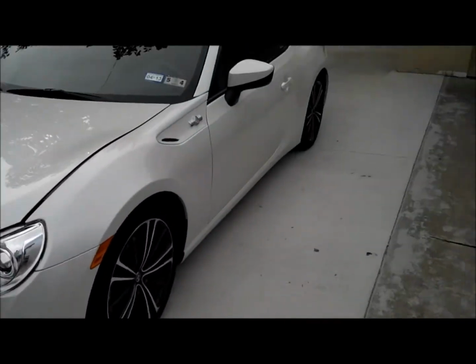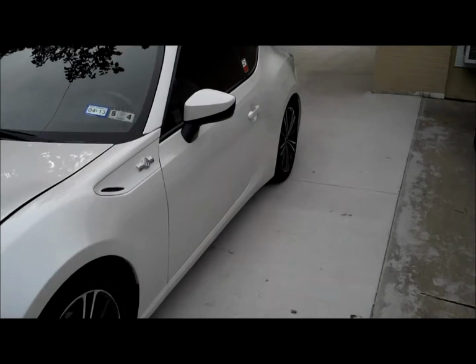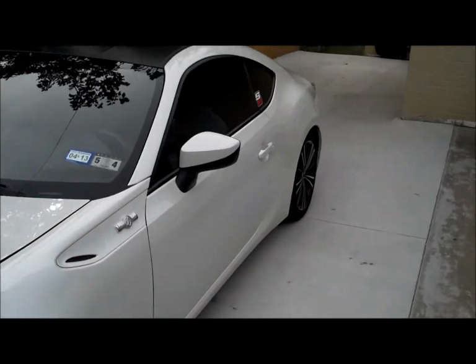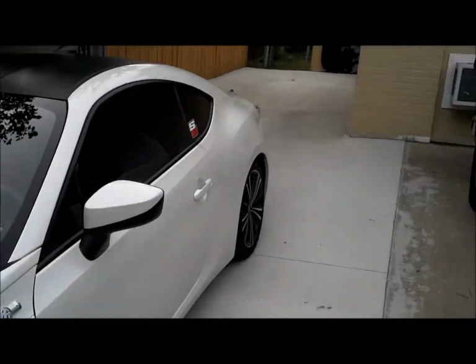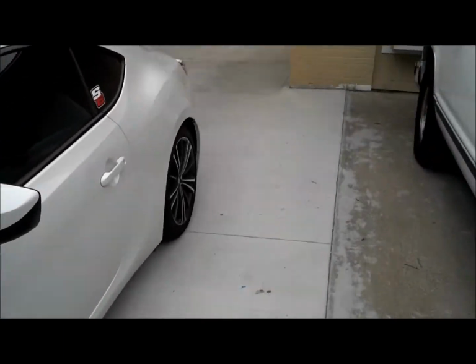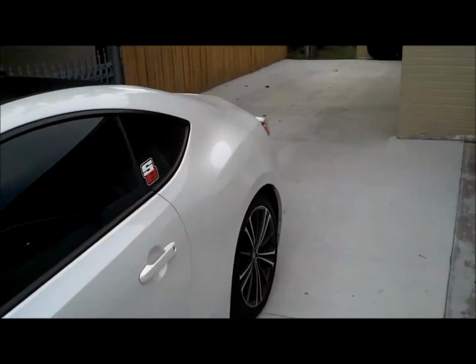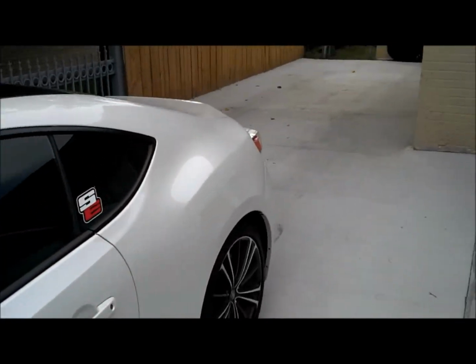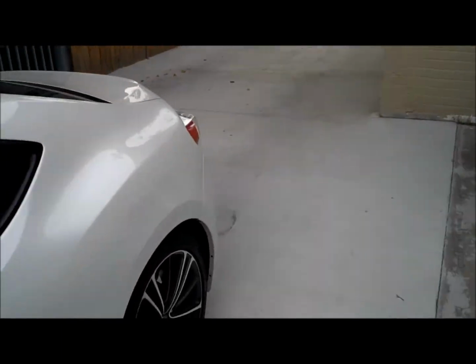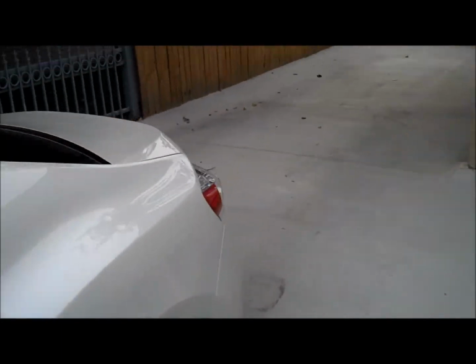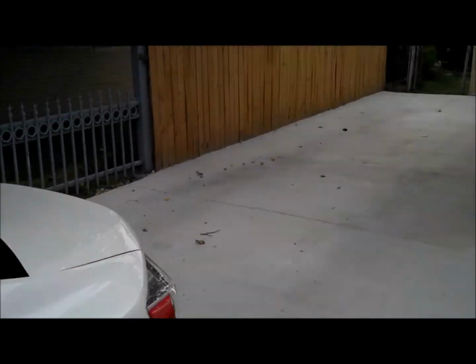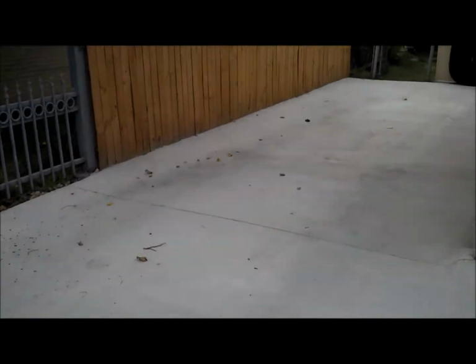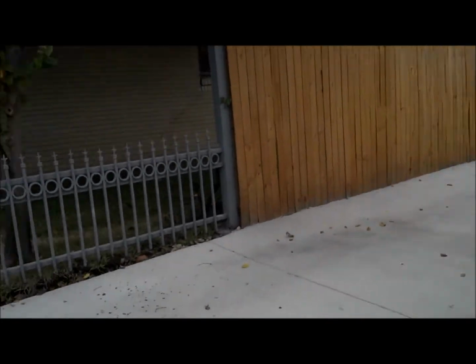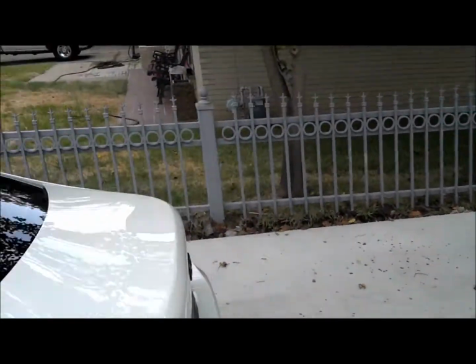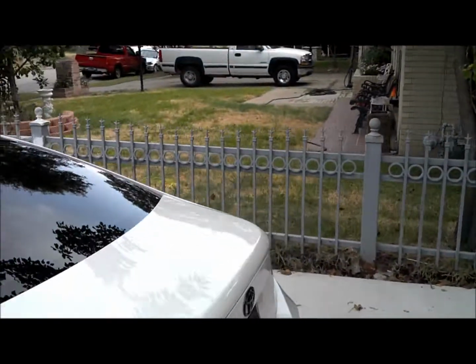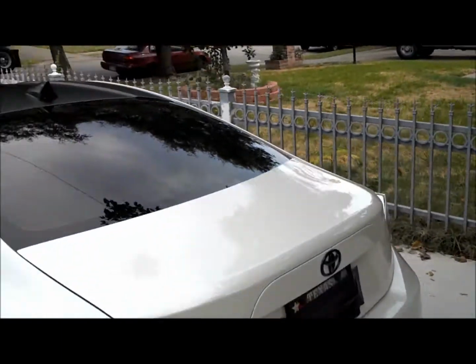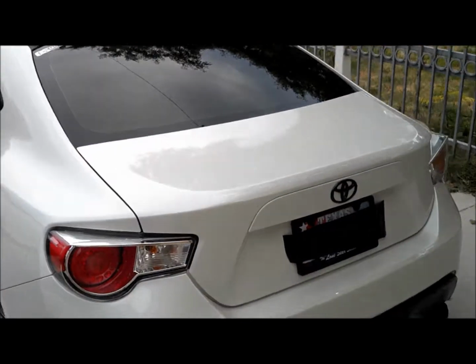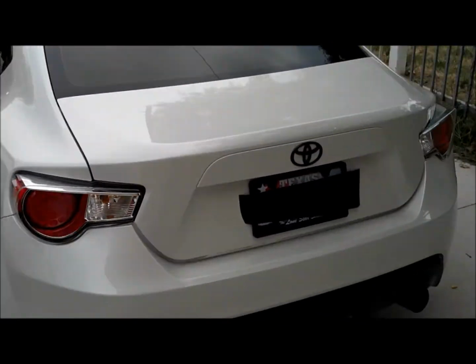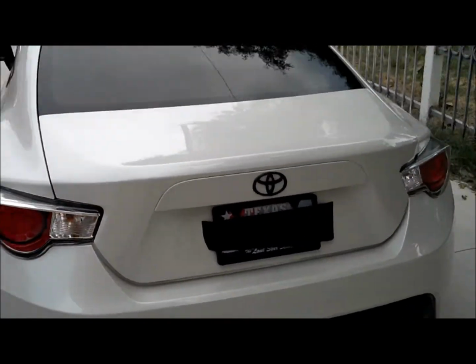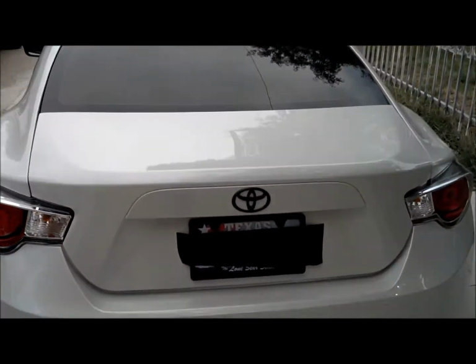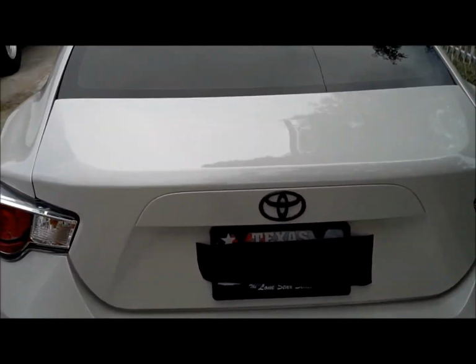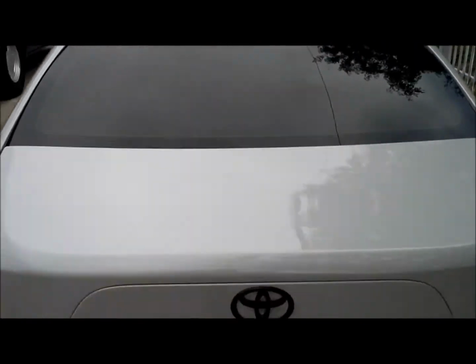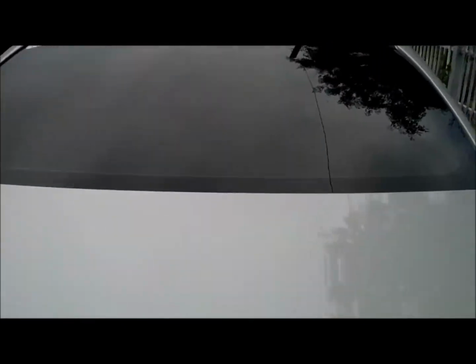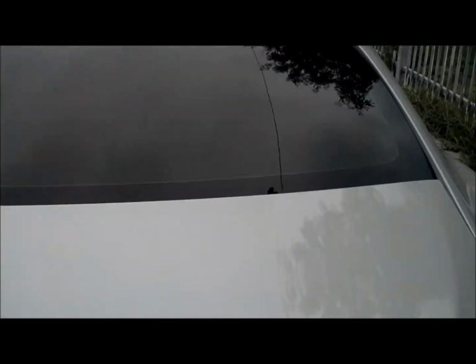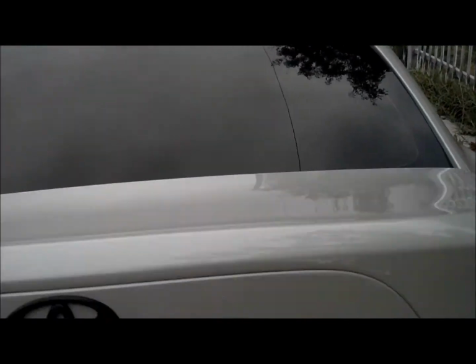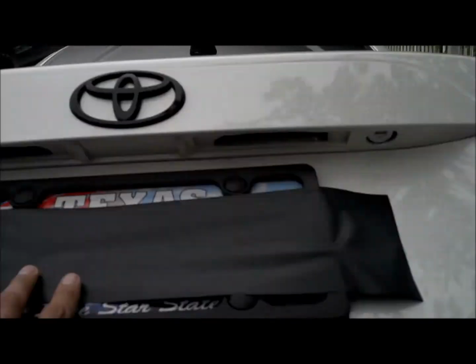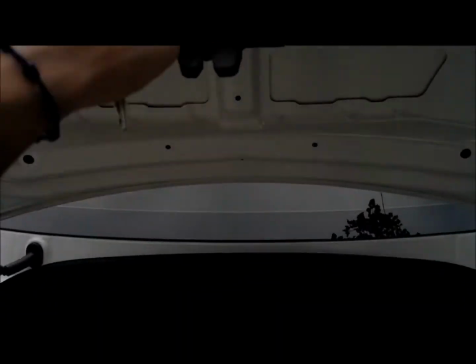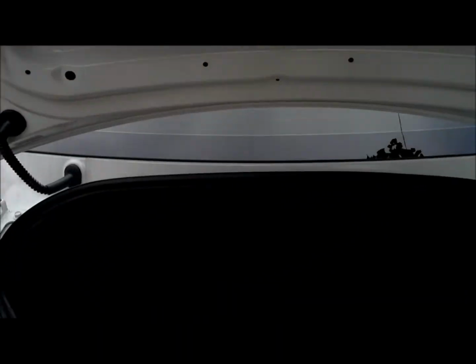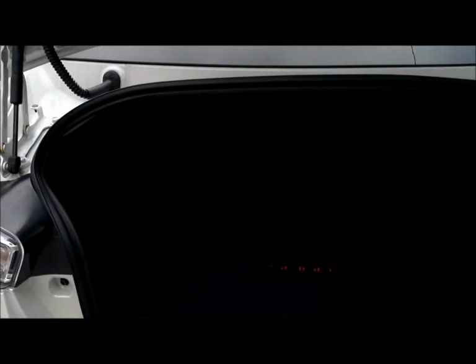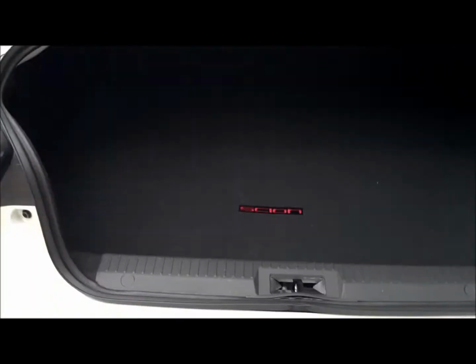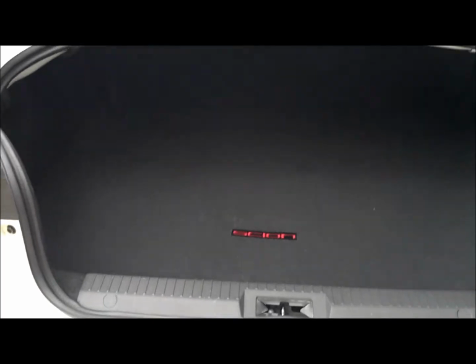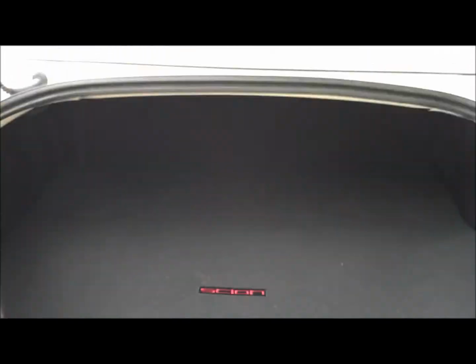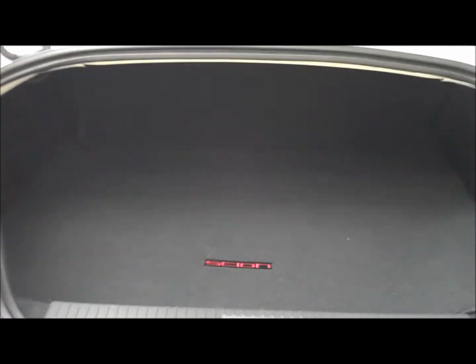One more thing before I let y'all go — a lot of people have been giving me crap about having a box in the background, so there you go guys.